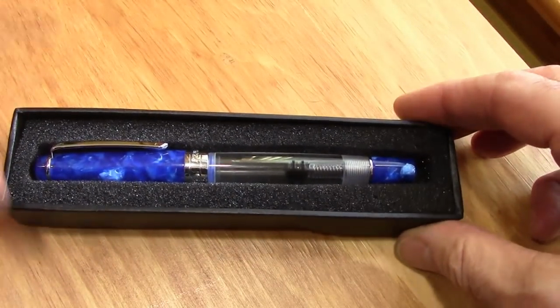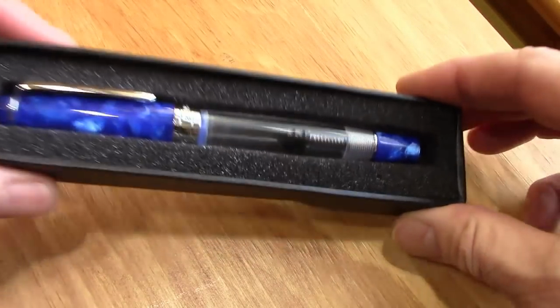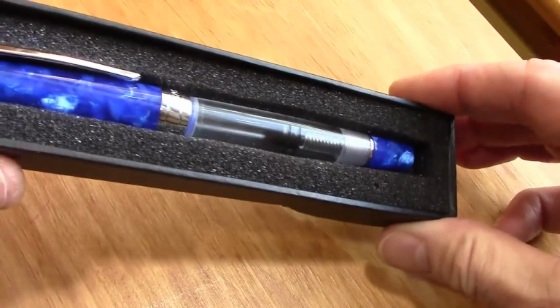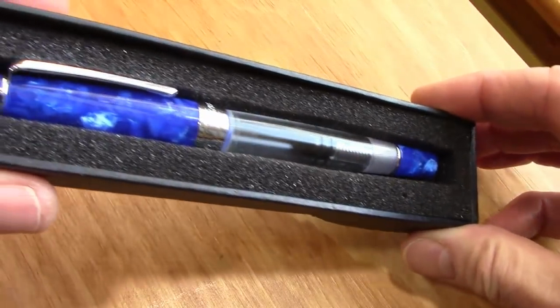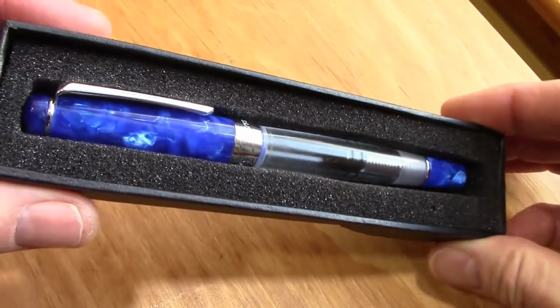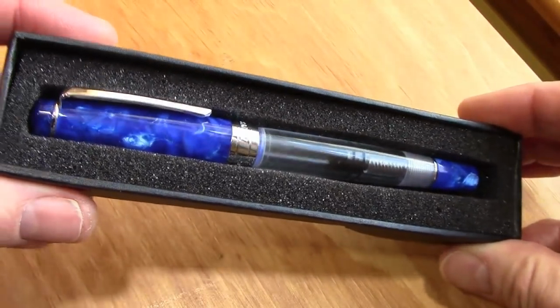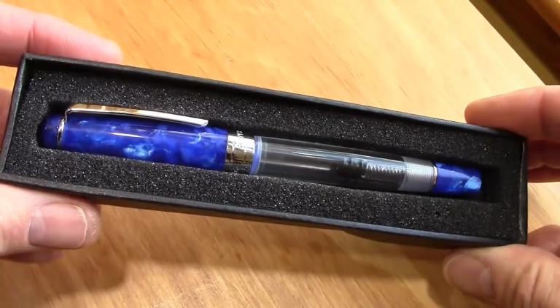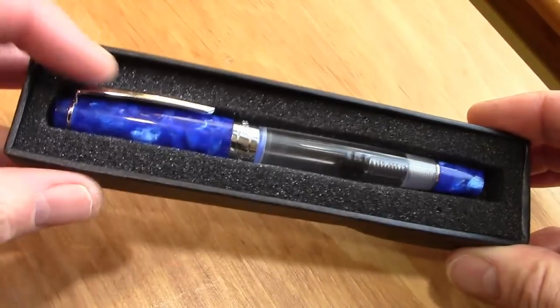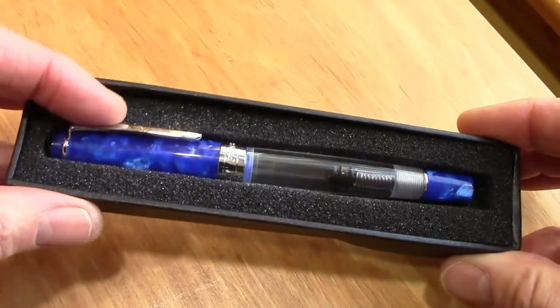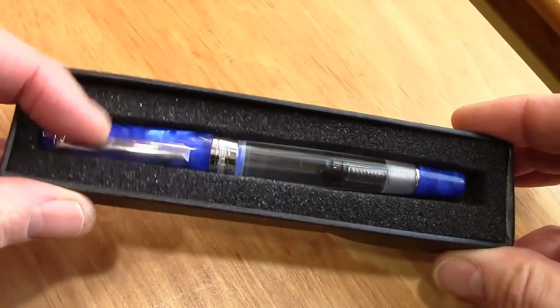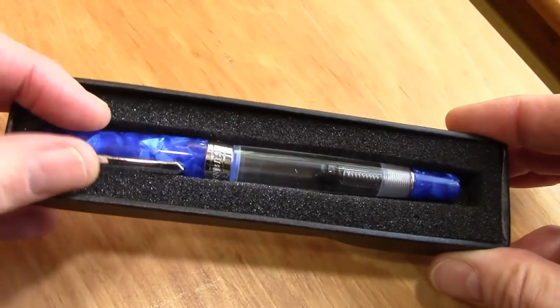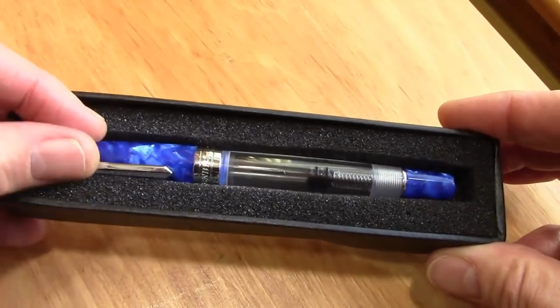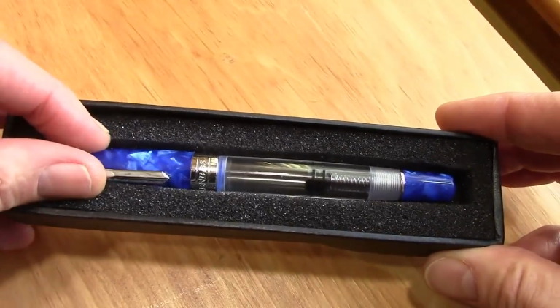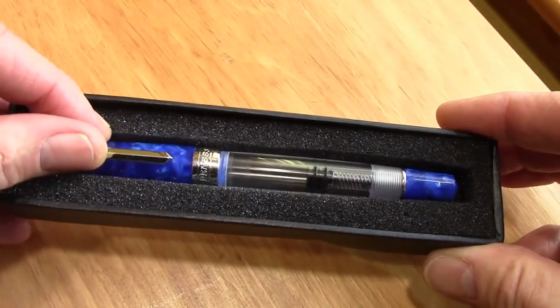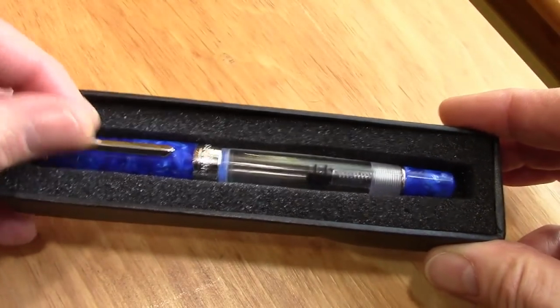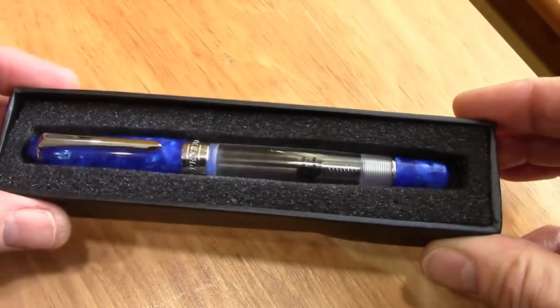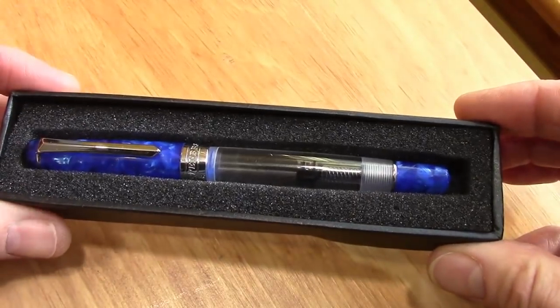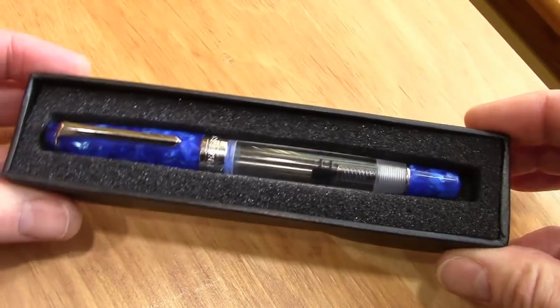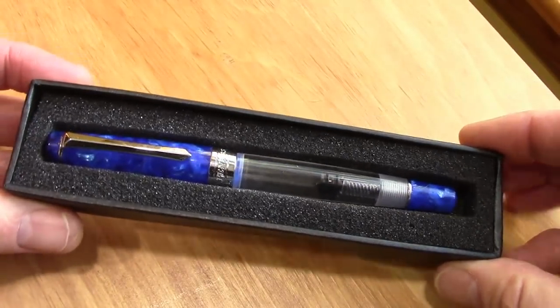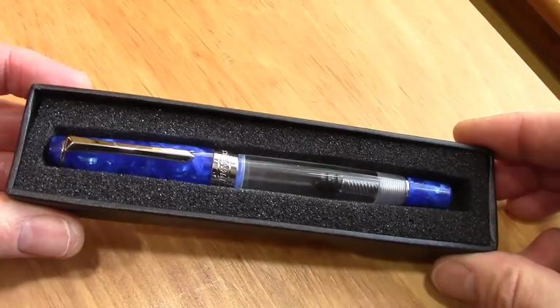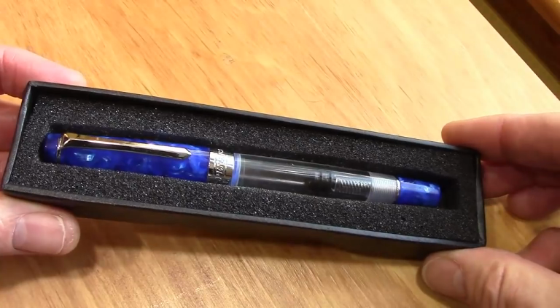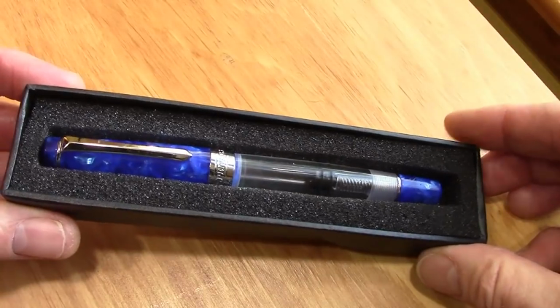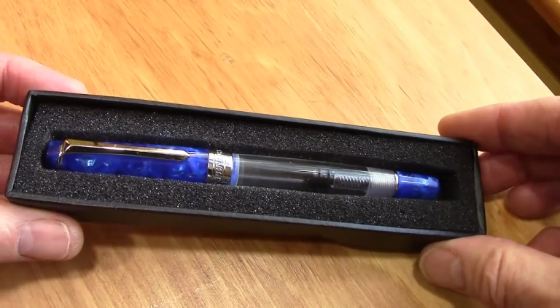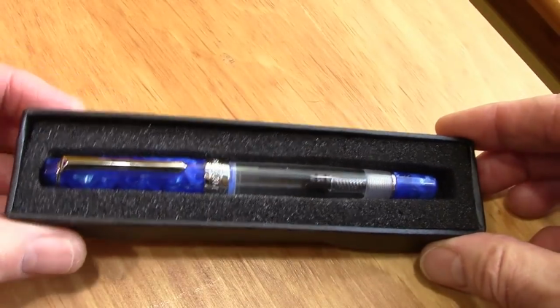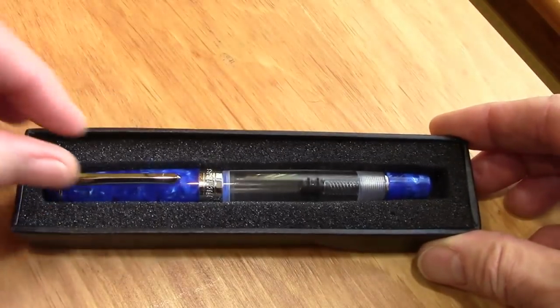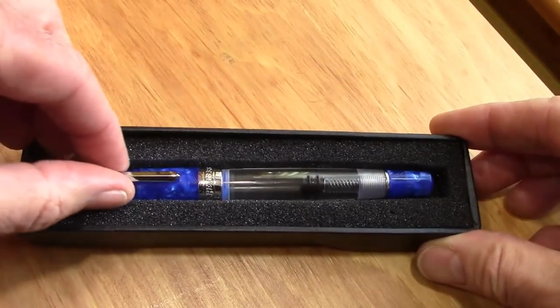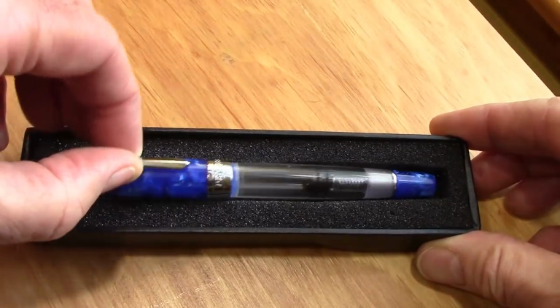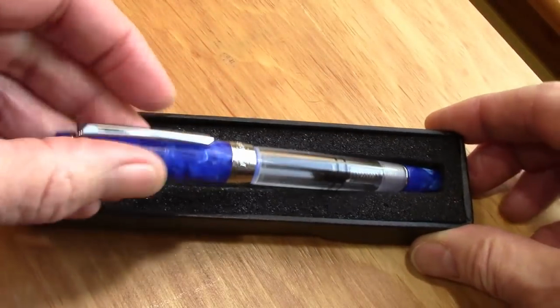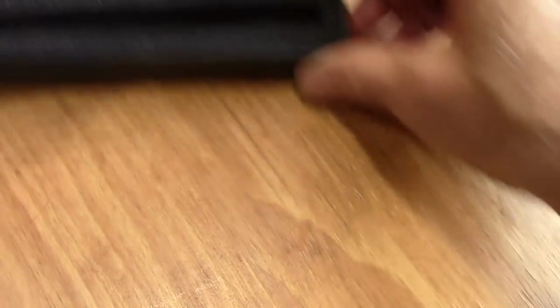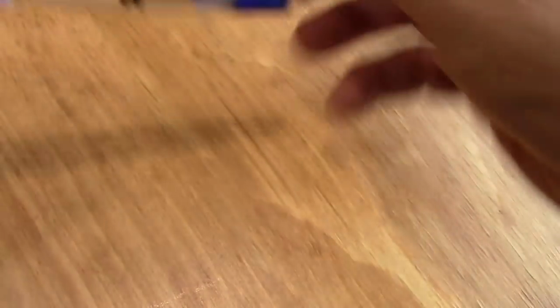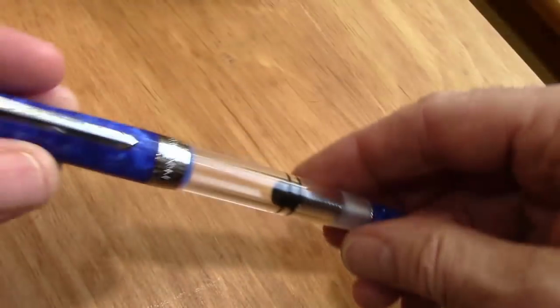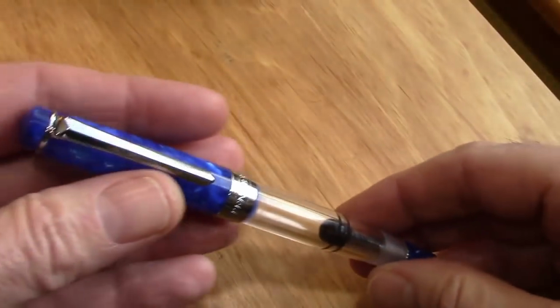And here we go — the pen. I love functional packaging. You don't need to have anything elaborate from my perspective.